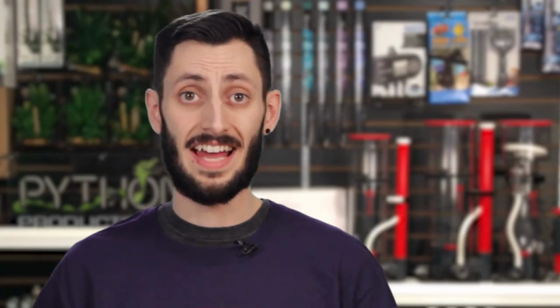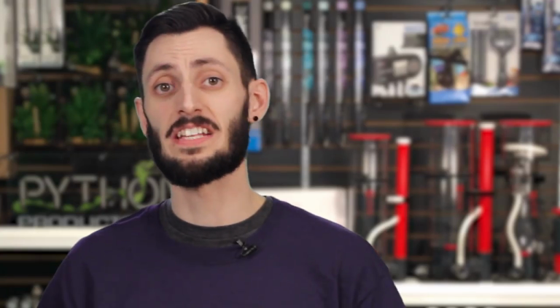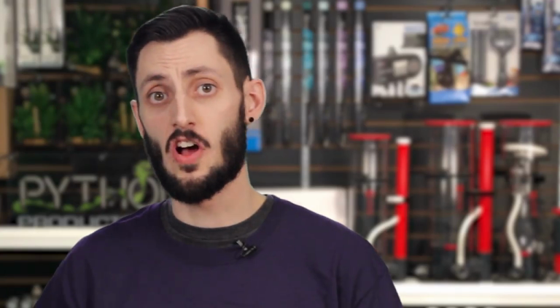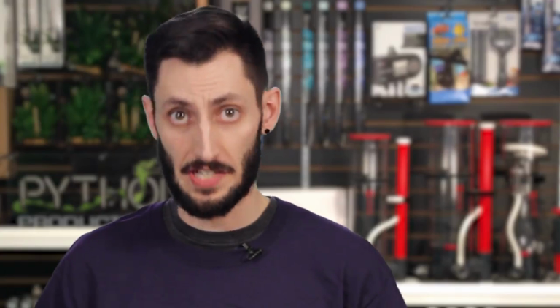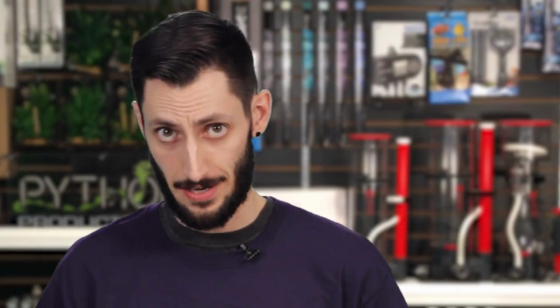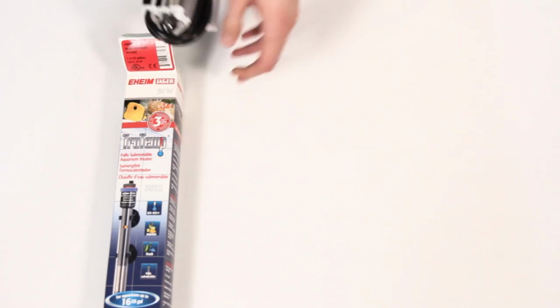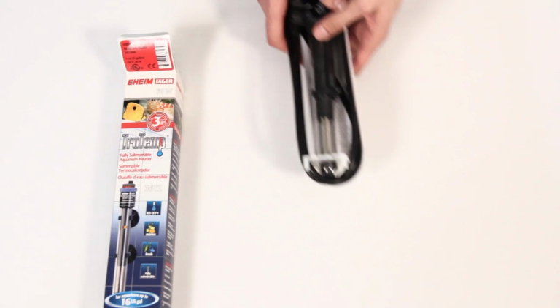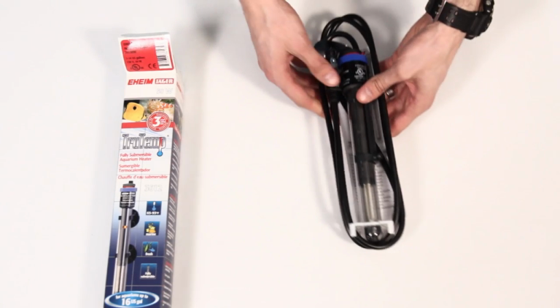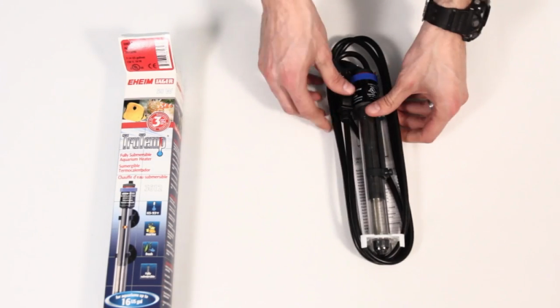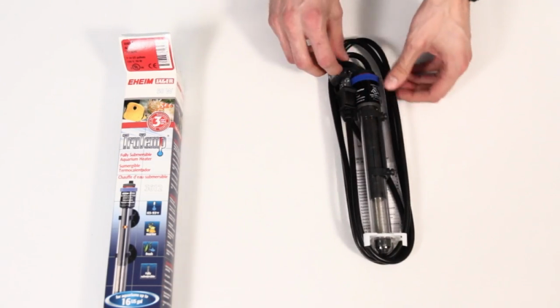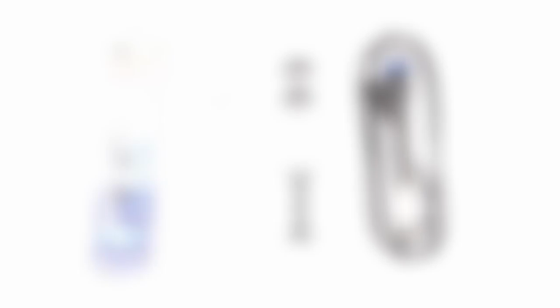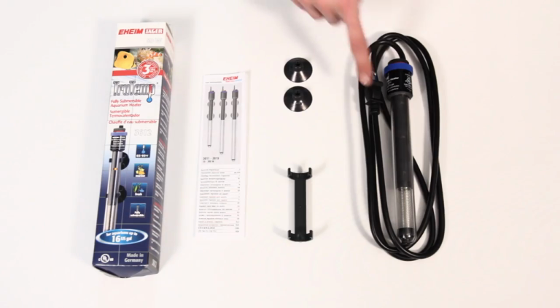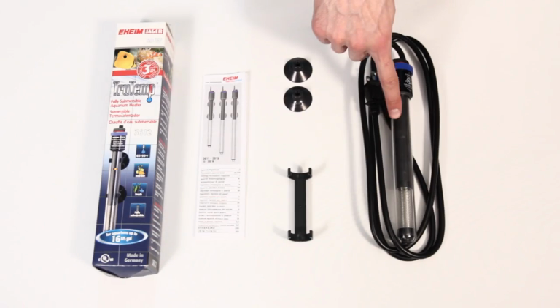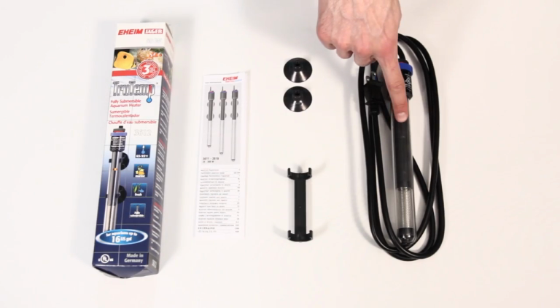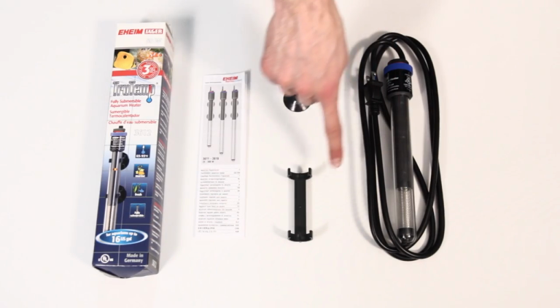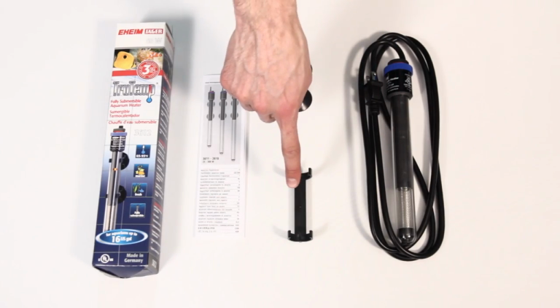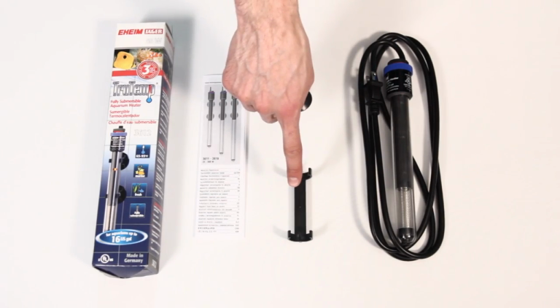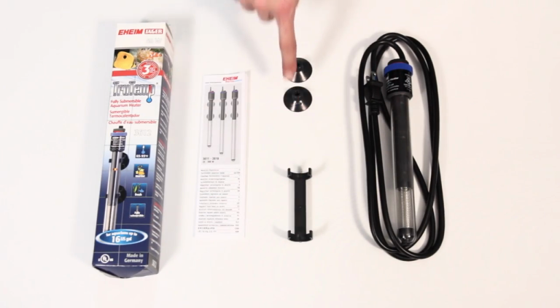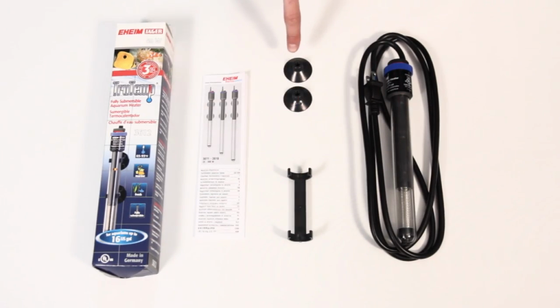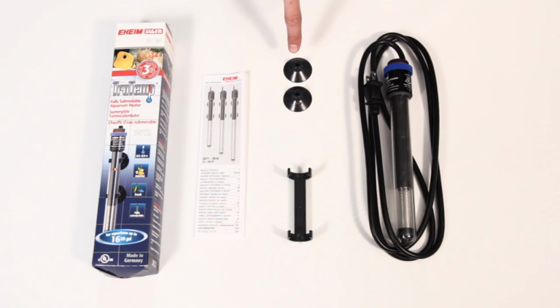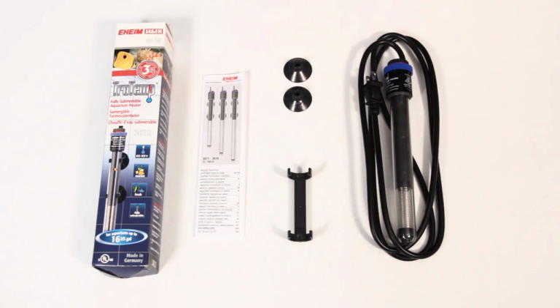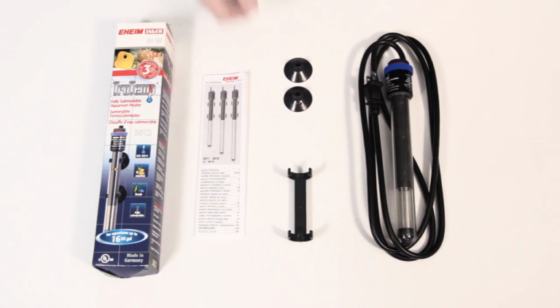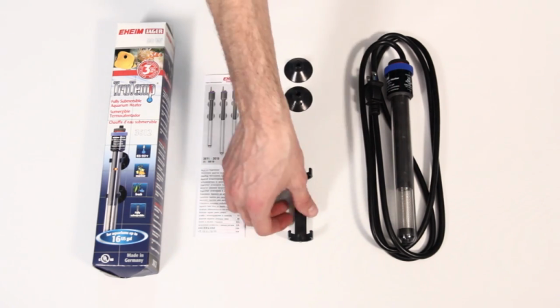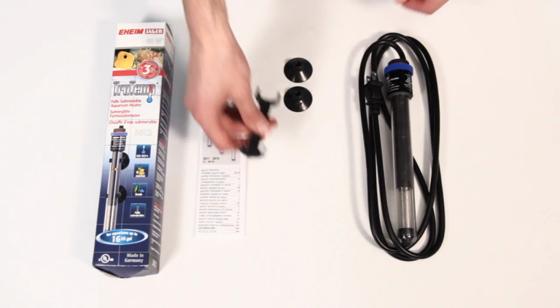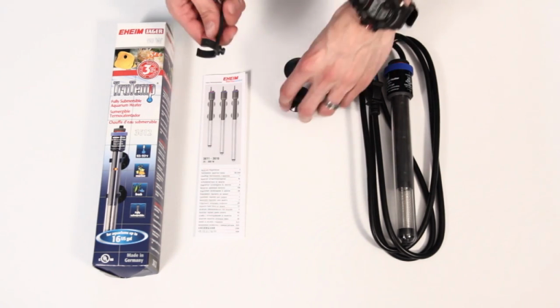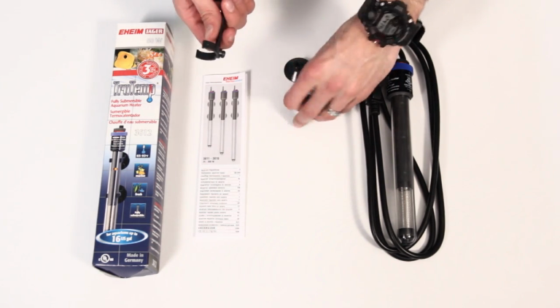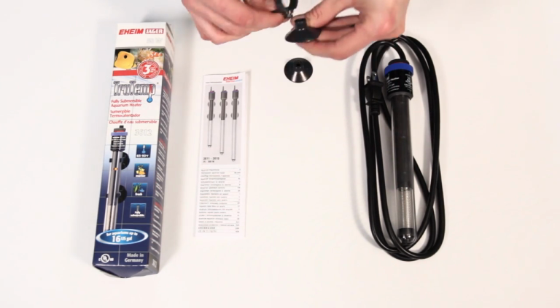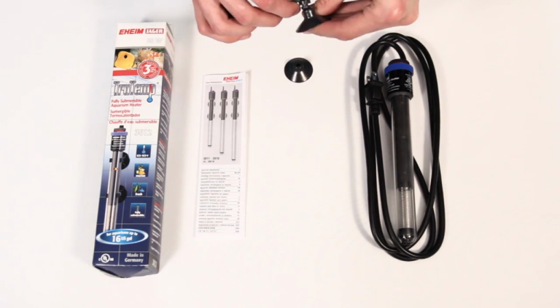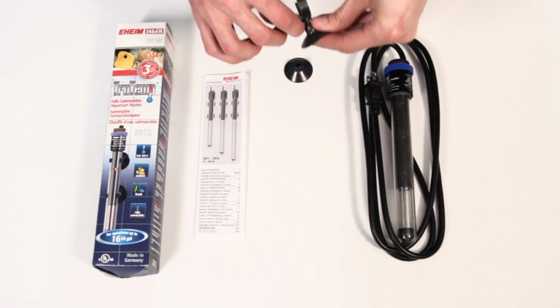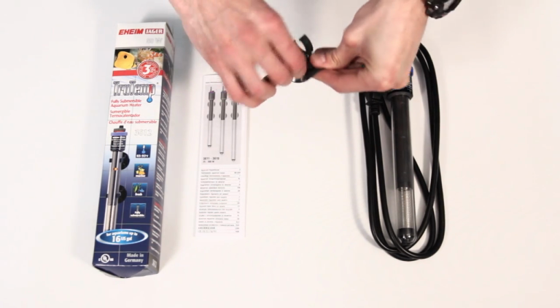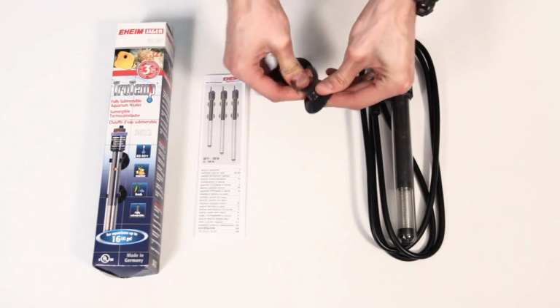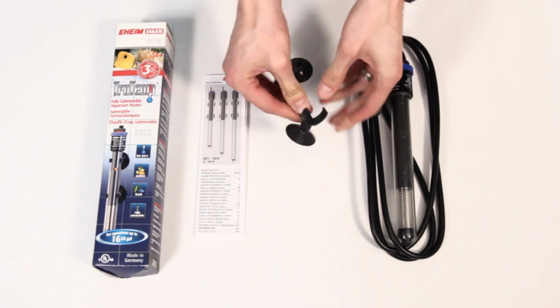To set up and install your Jager Heater, remove the contents of the box, which includes the heater, the heater holder, and the Eheim suction cups. Next, attach the suction cups to the heater holder.